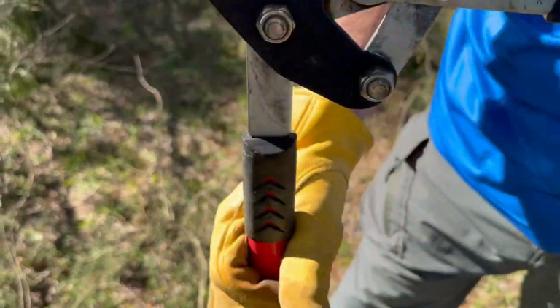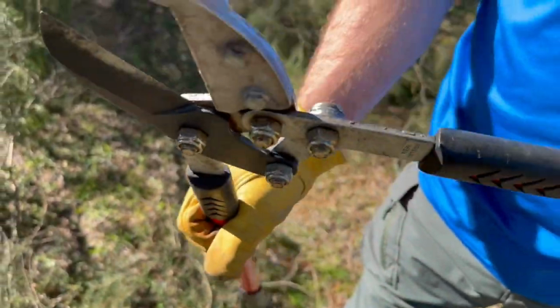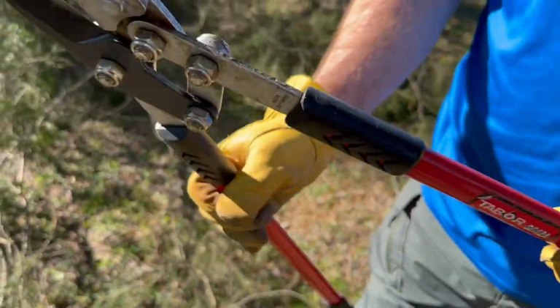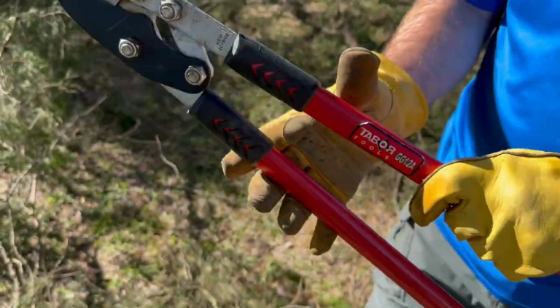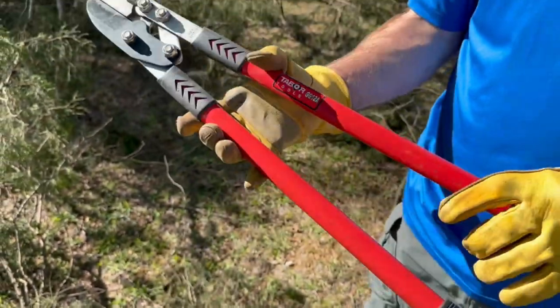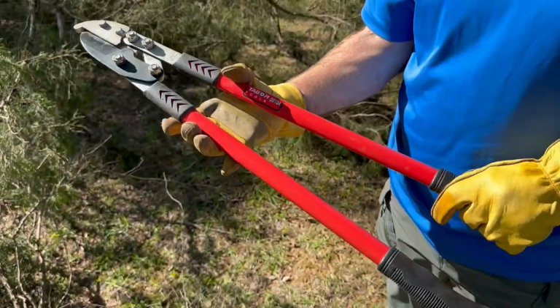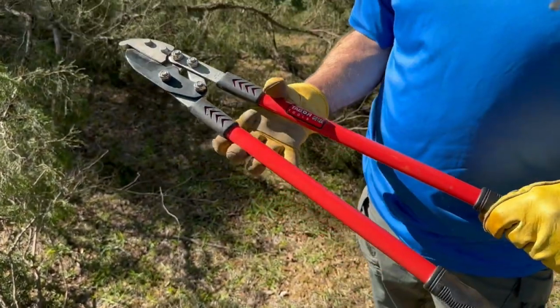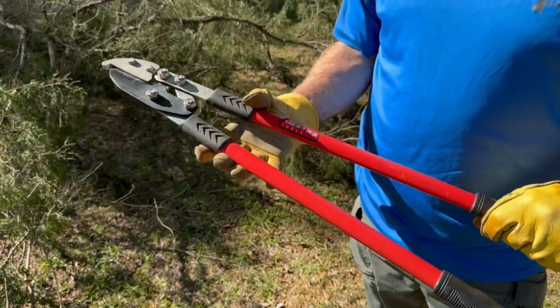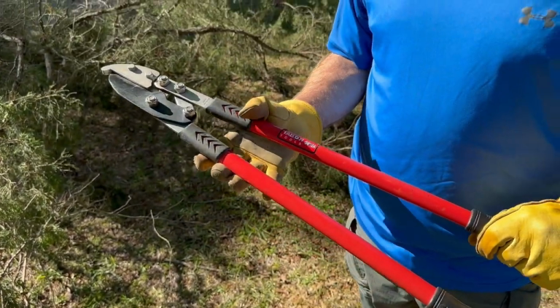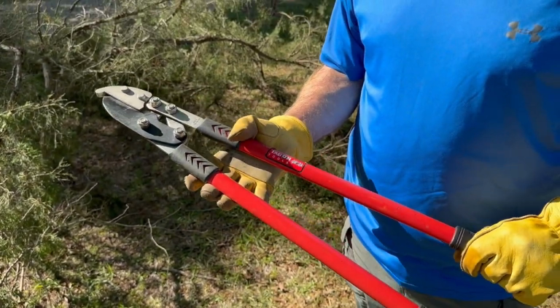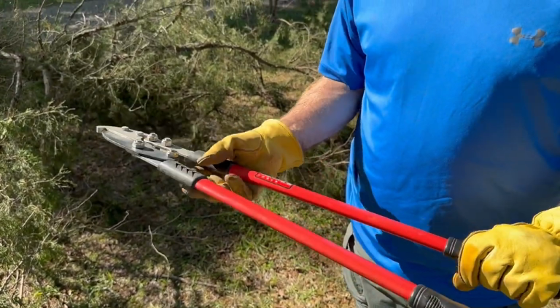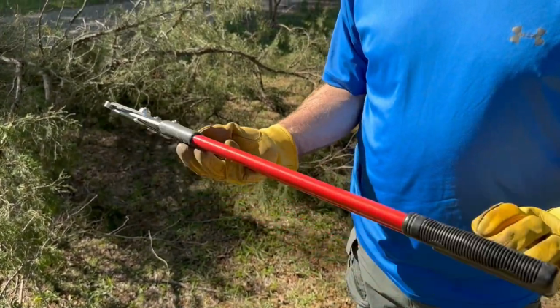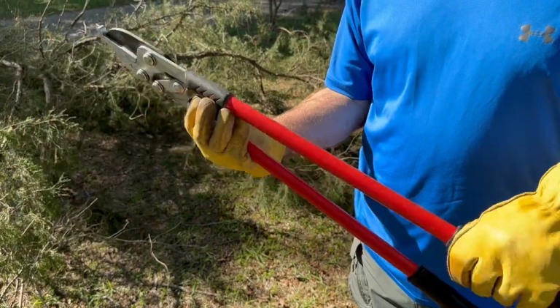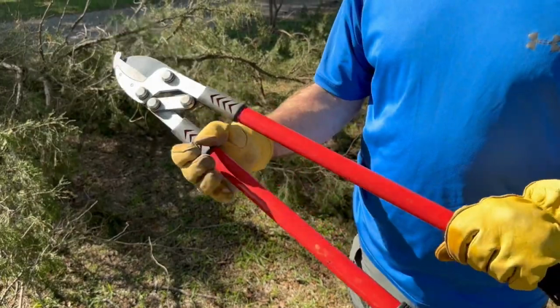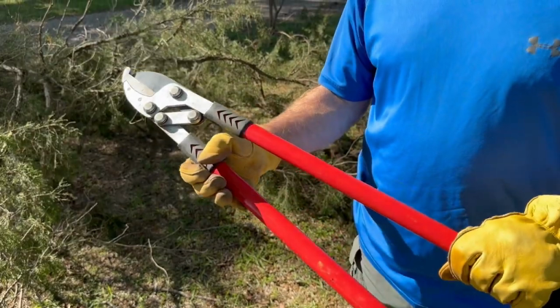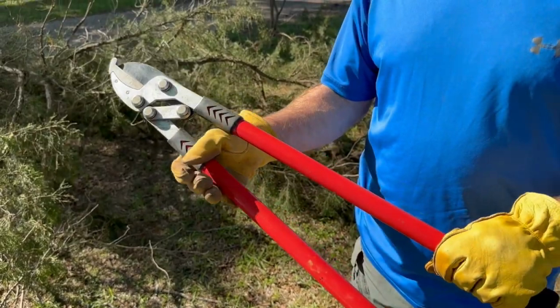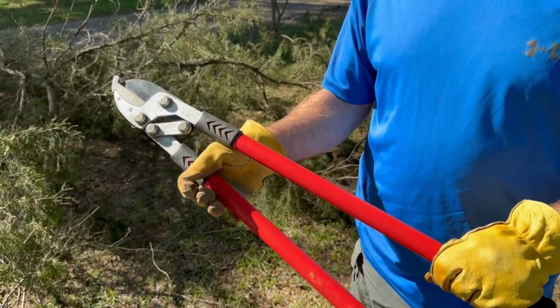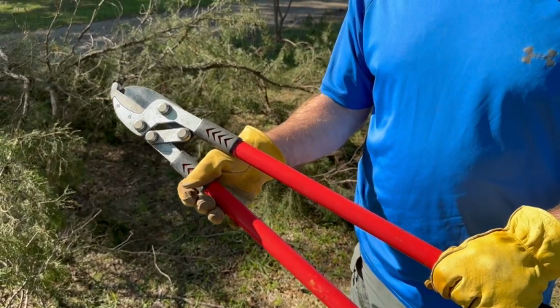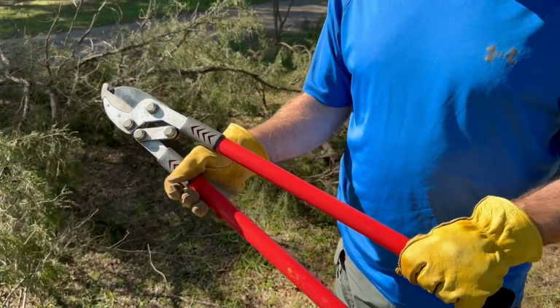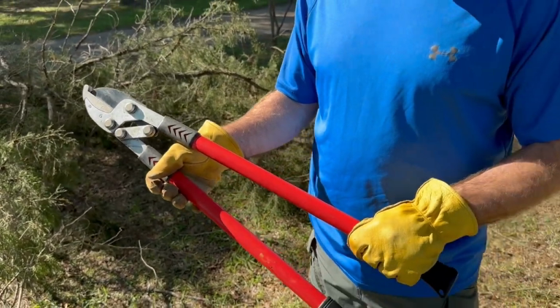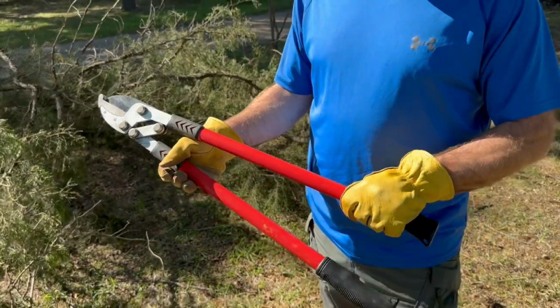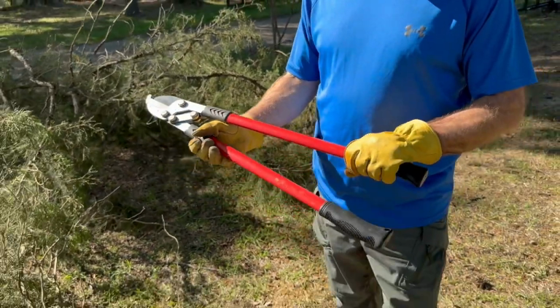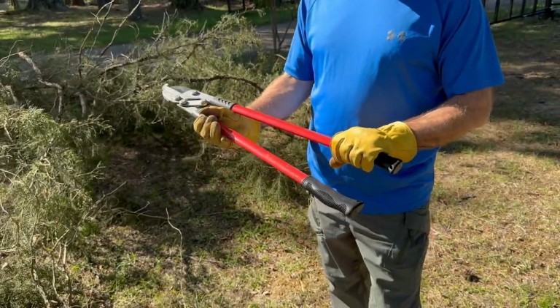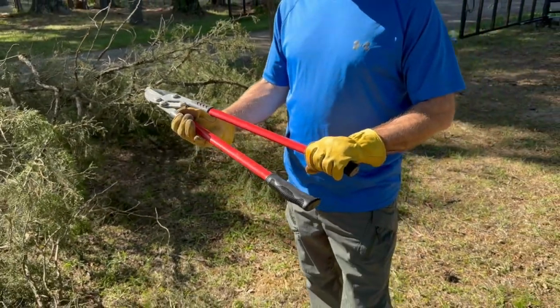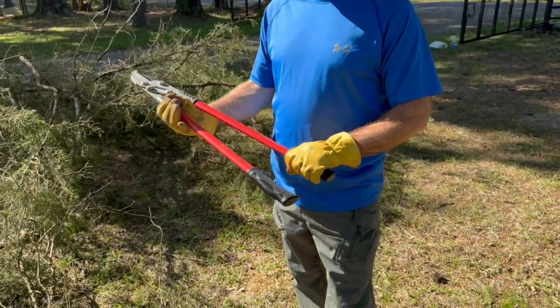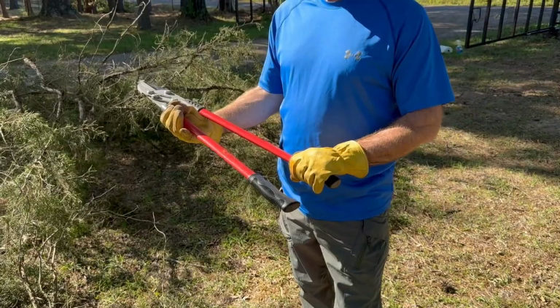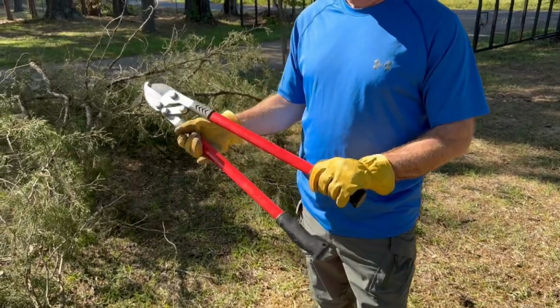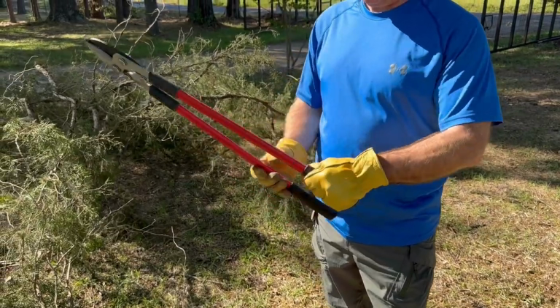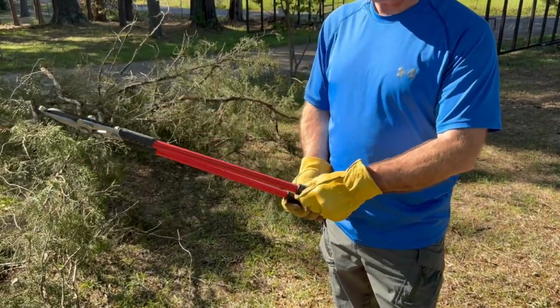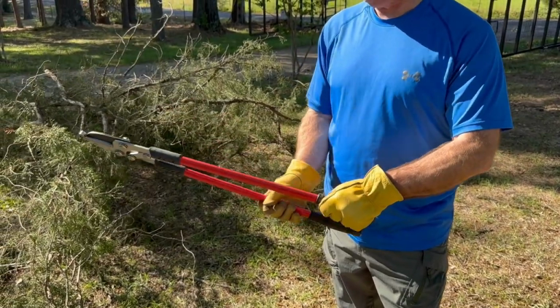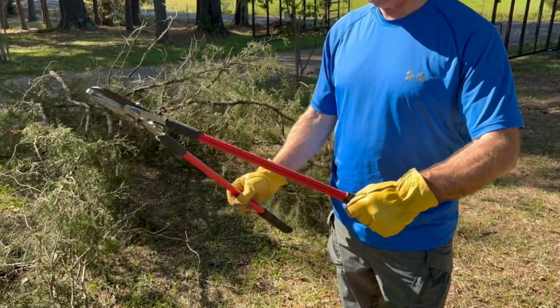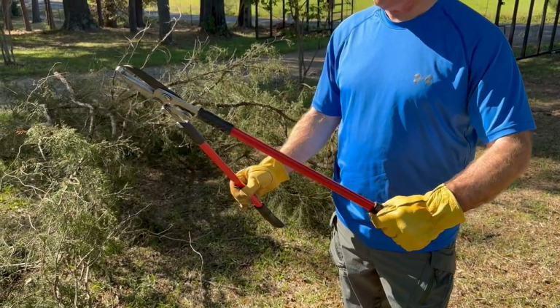So this is a great pruning tool, labor tool. I use it actually on the farm for many things. Great tool, very happy to have it. Really good, high quality.